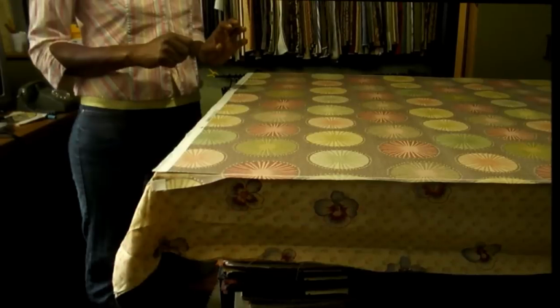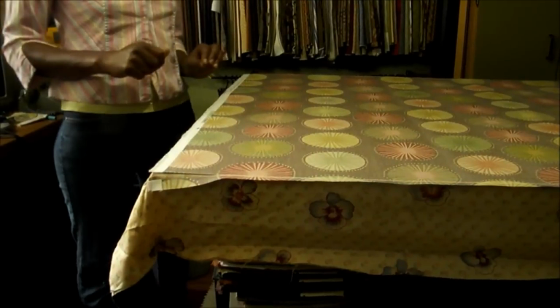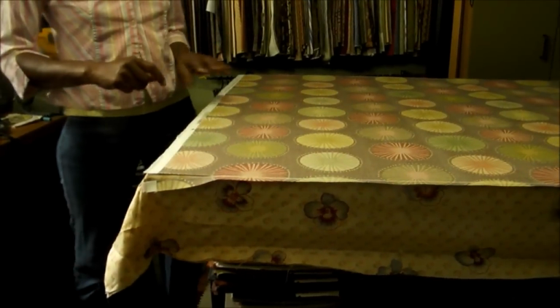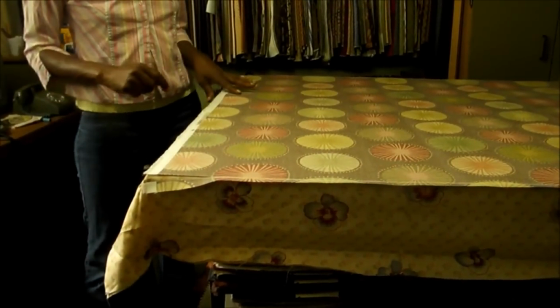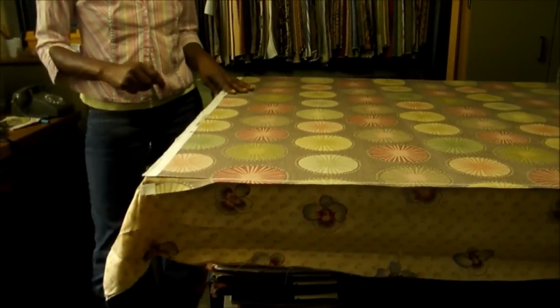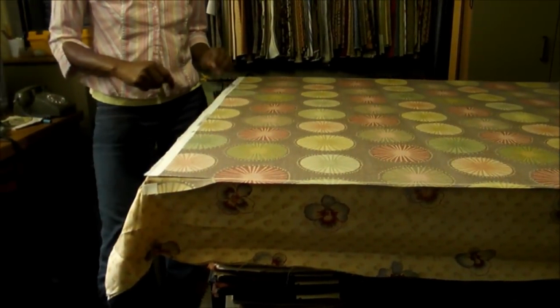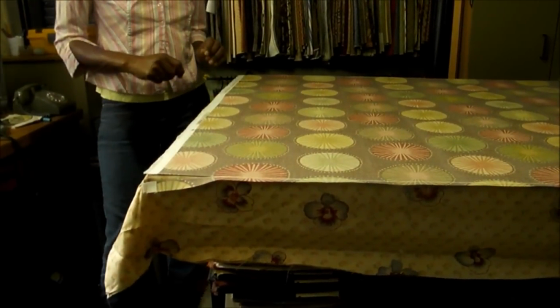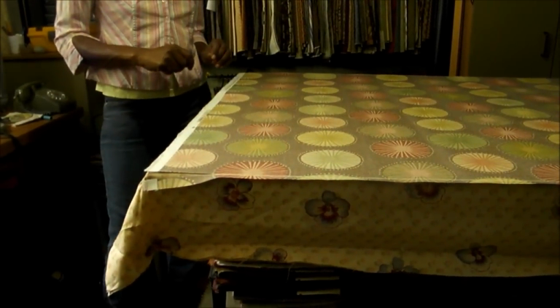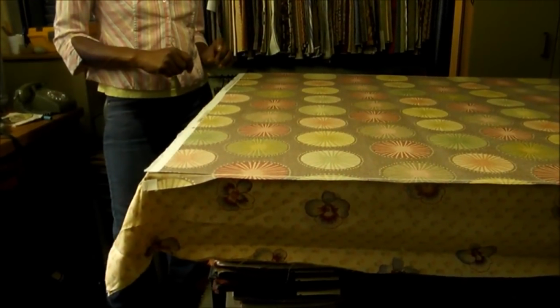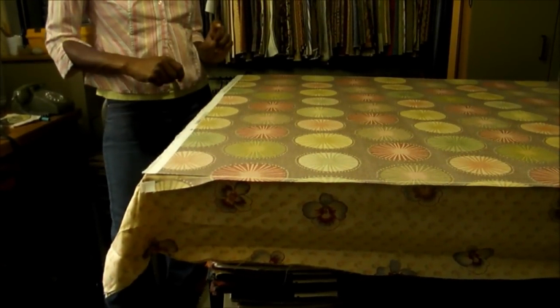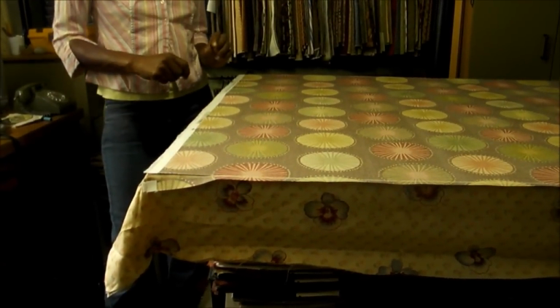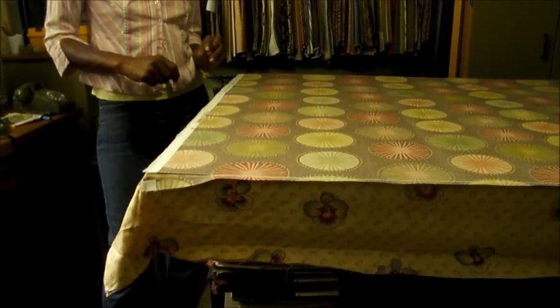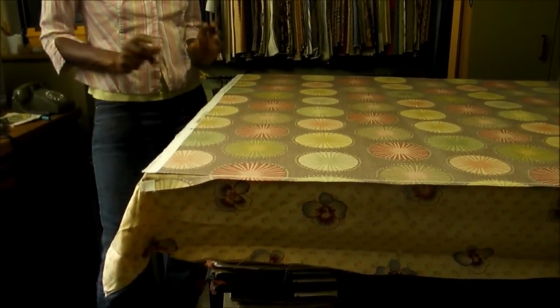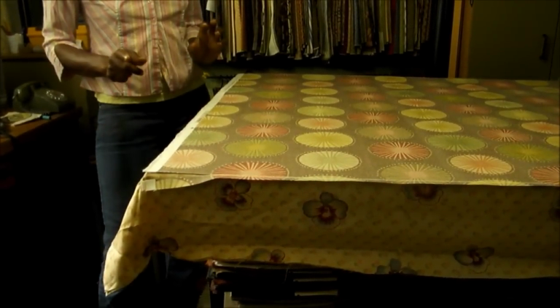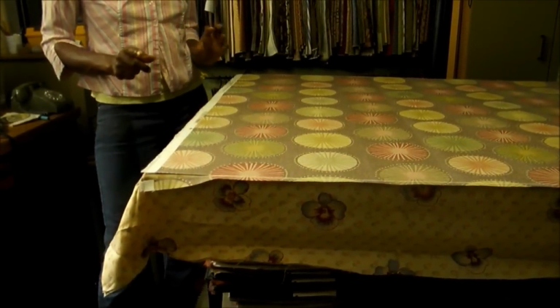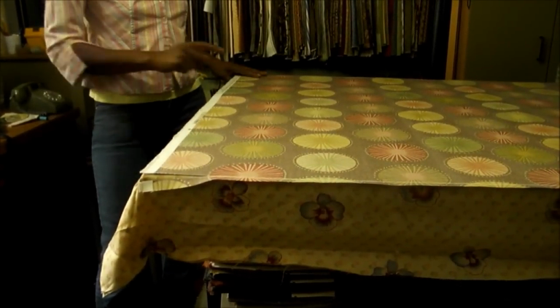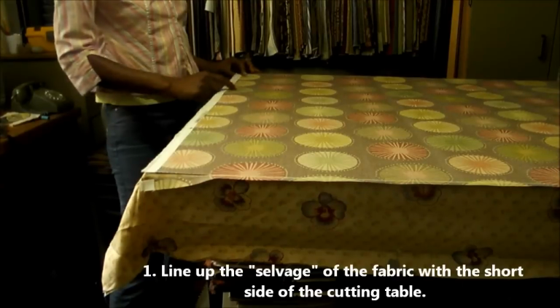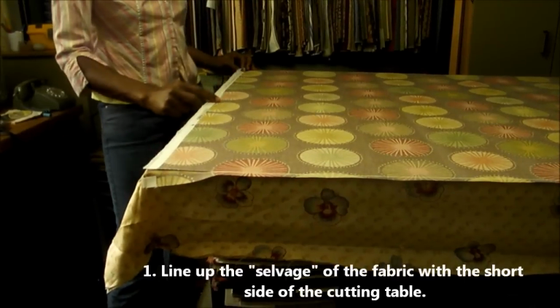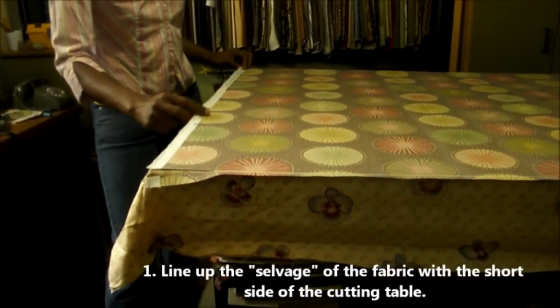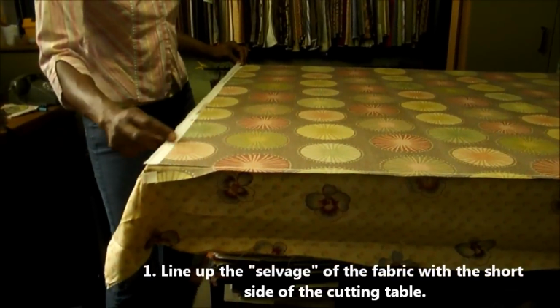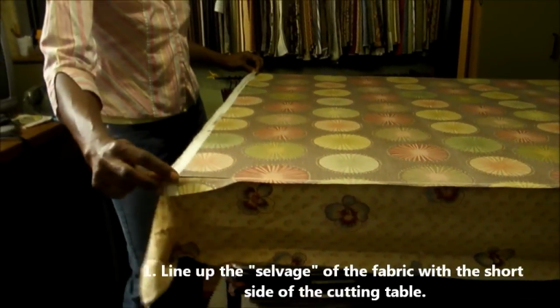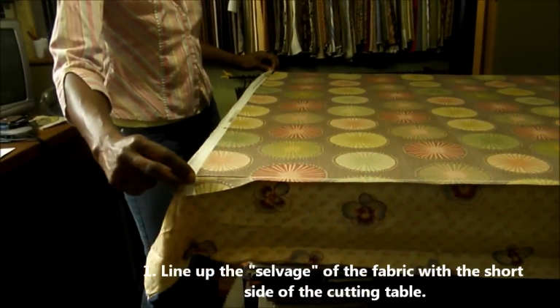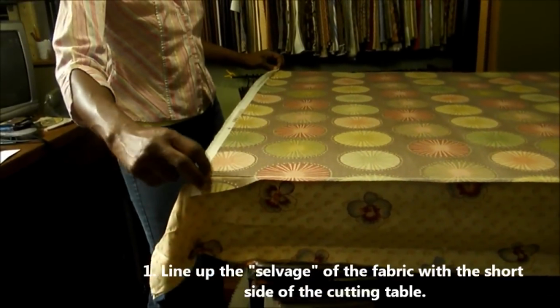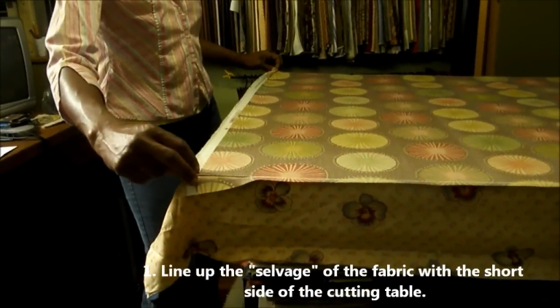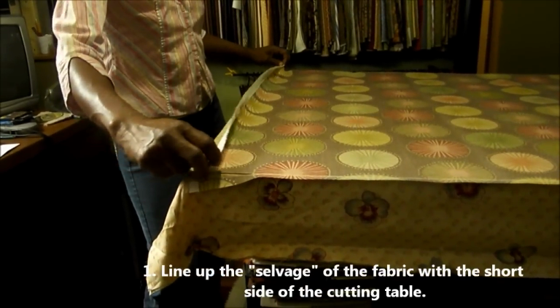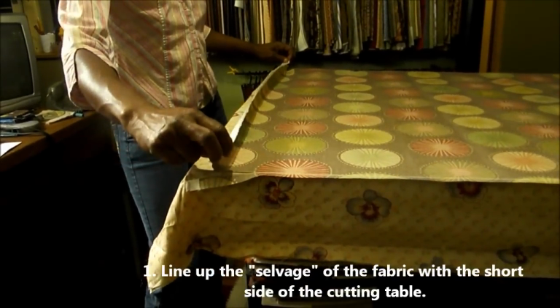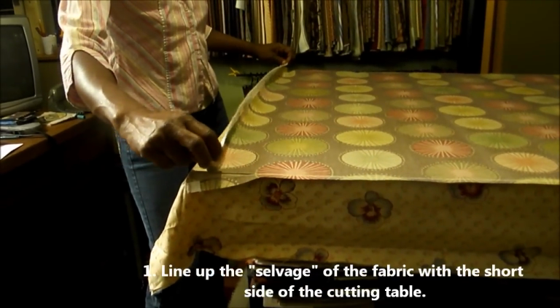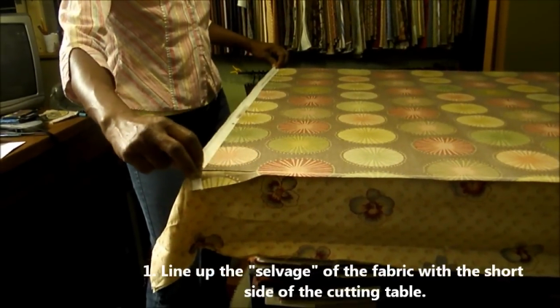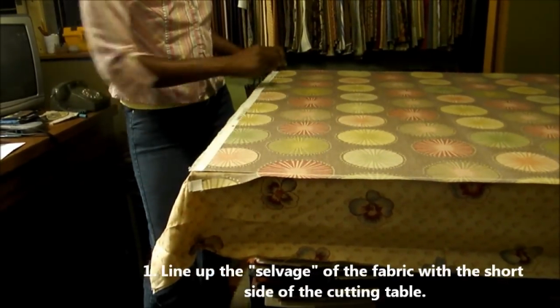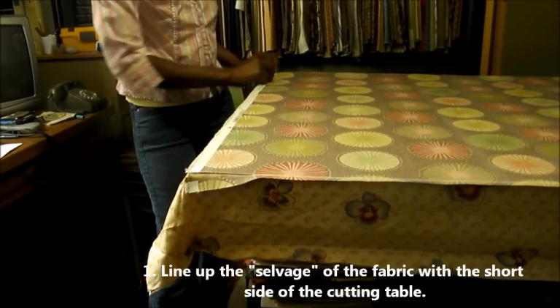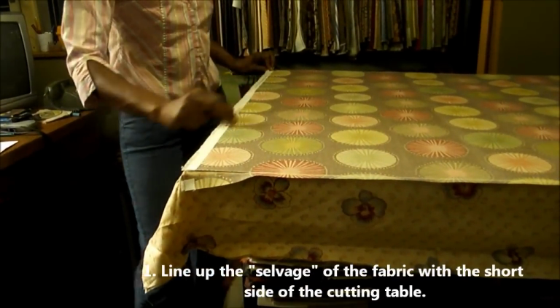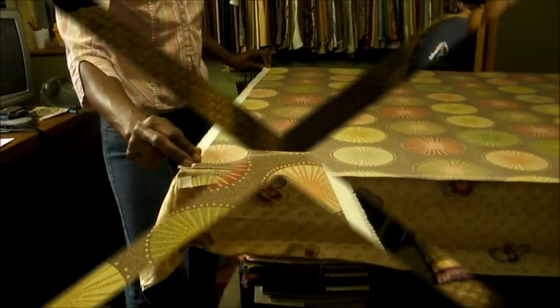Cutting a straight edge on your fabric can be as easy as 1, 2, 3. Step 1: lay your fabric out on your cutting table with the self edge along the shorter side of the table.